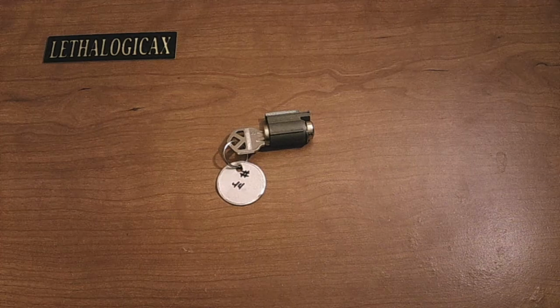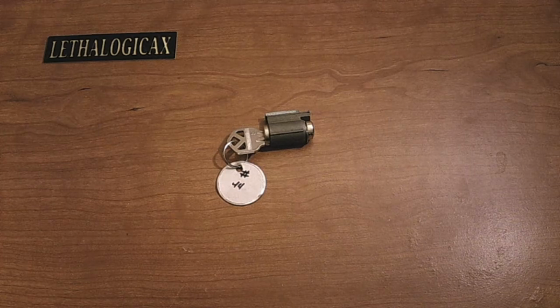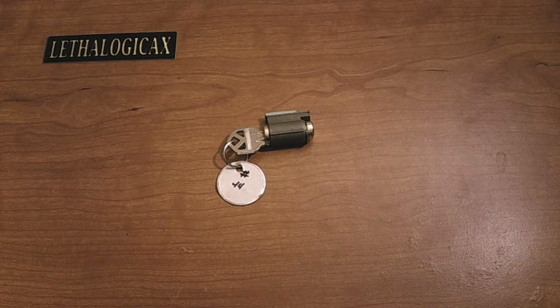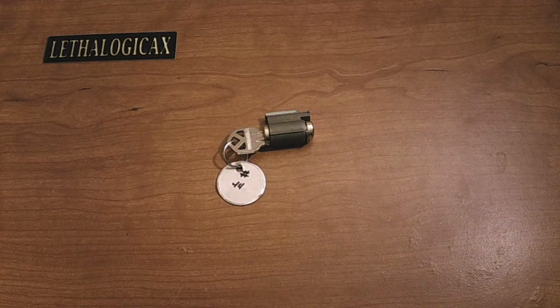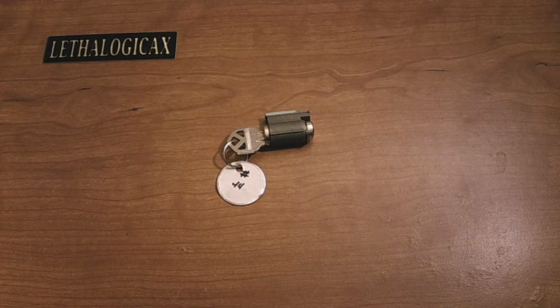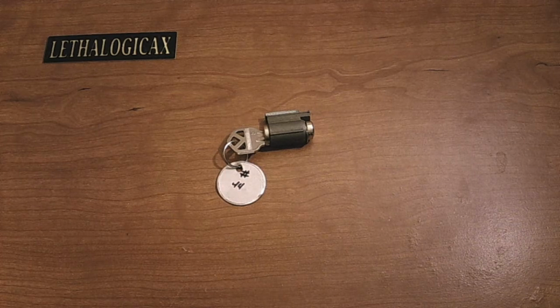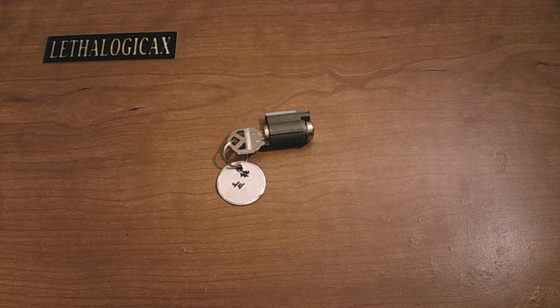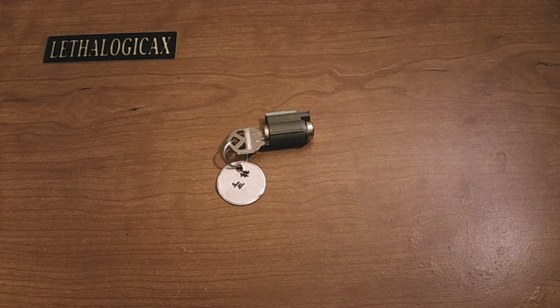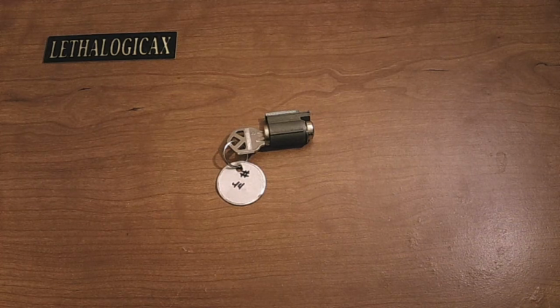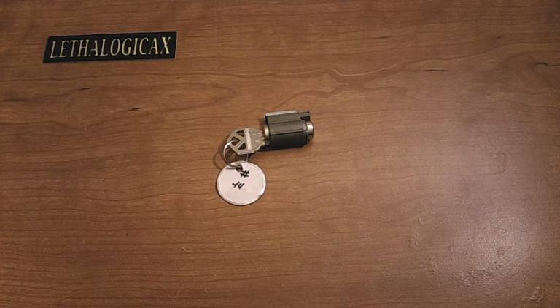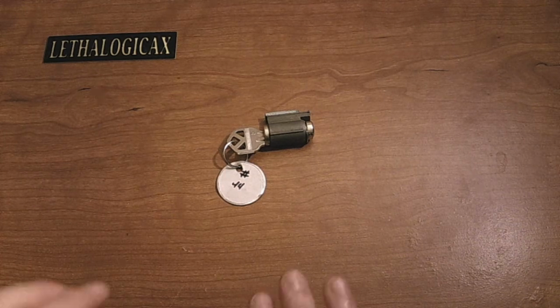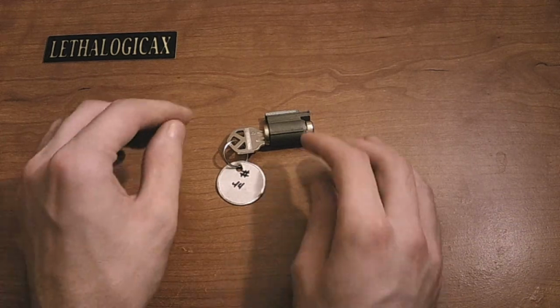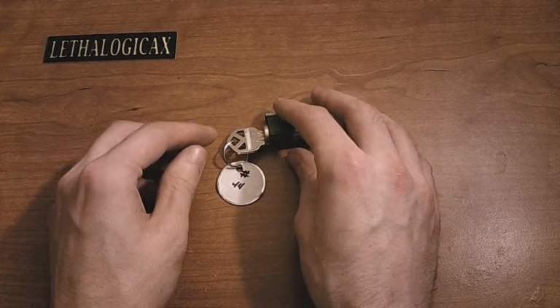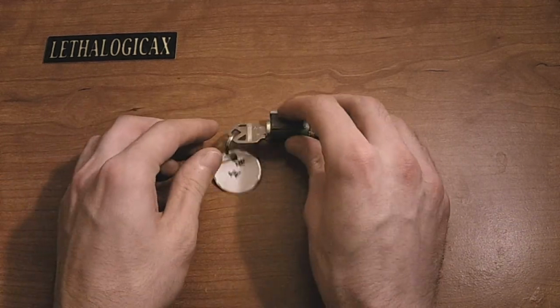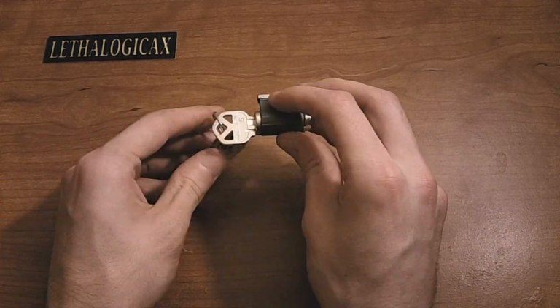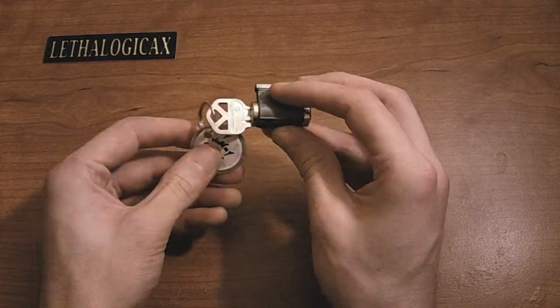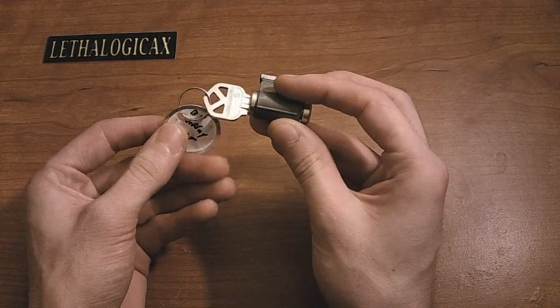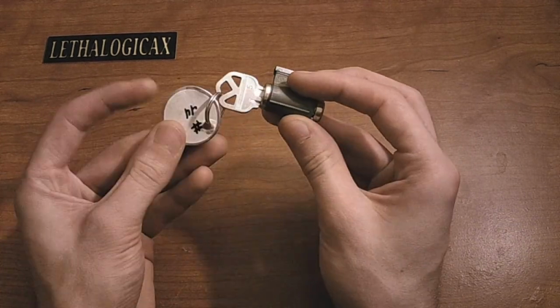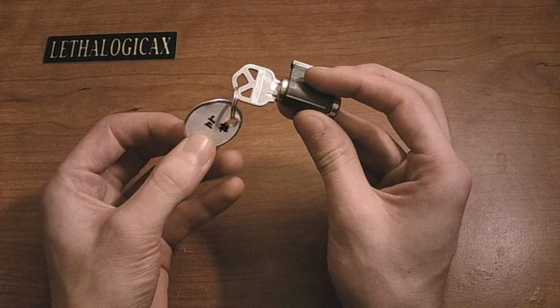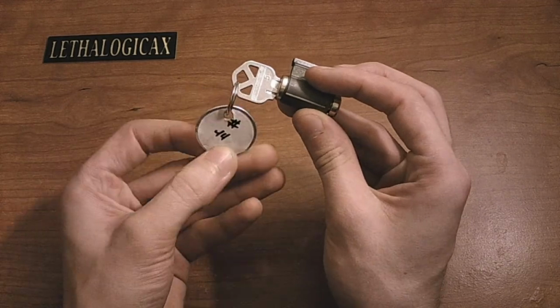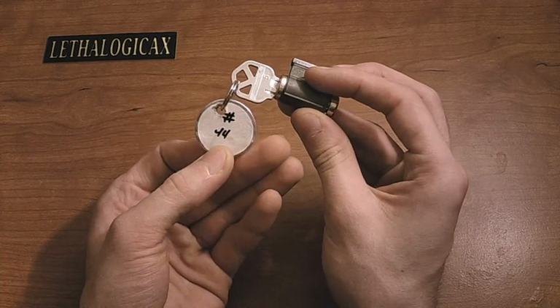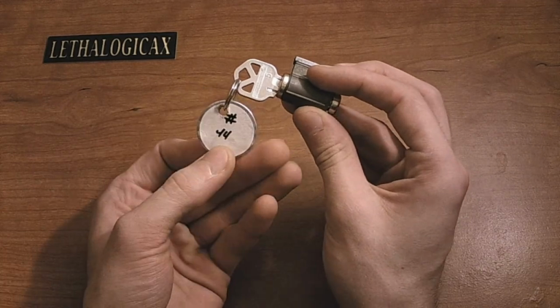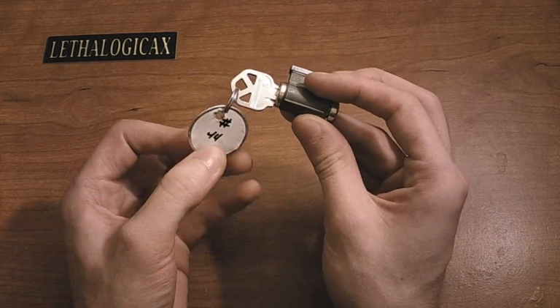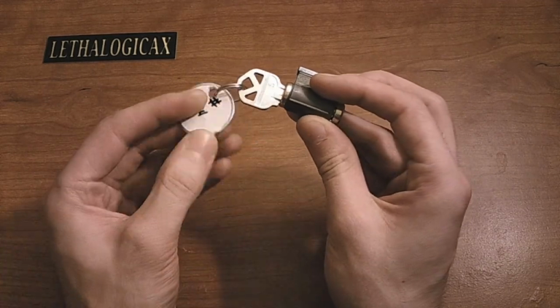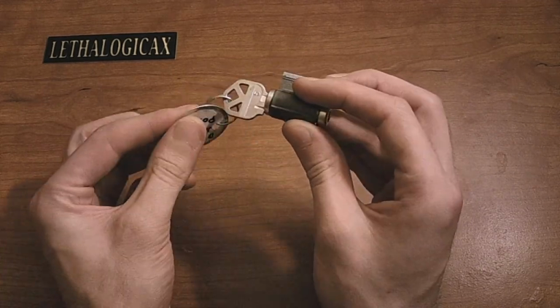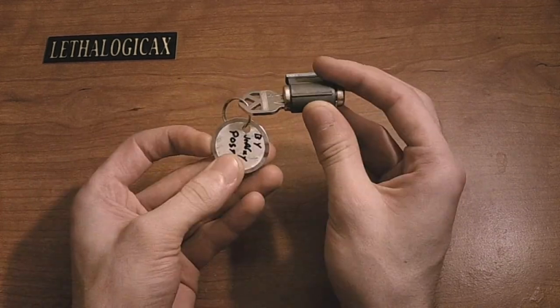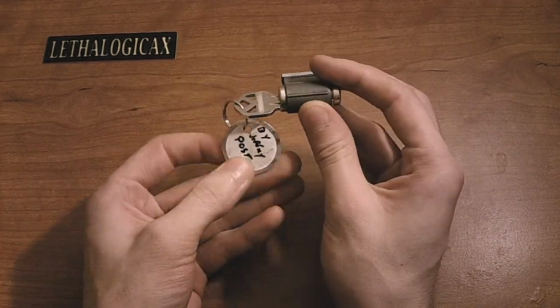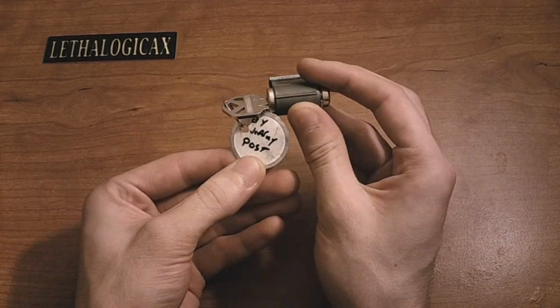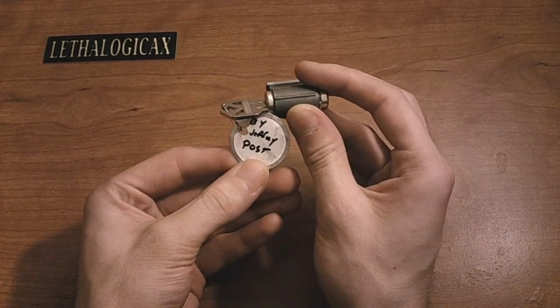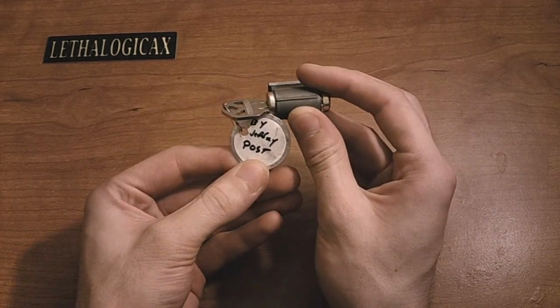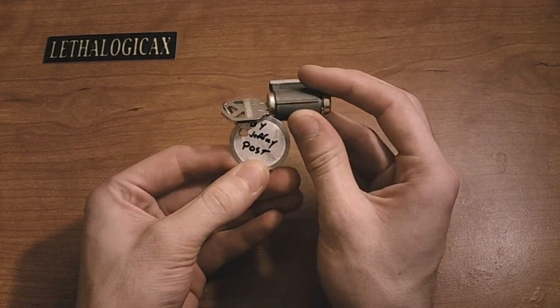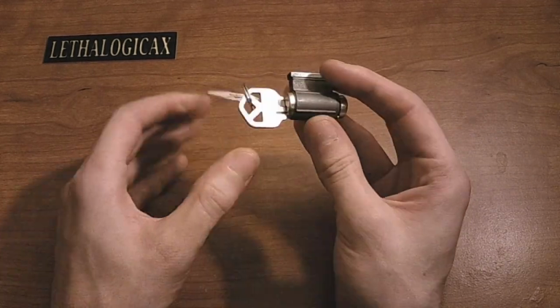Hey everyone, it's LethalogicaX. Welcome back to another challenge lock video. Today I have with me number 44, pinned up by Jeffrey Post.